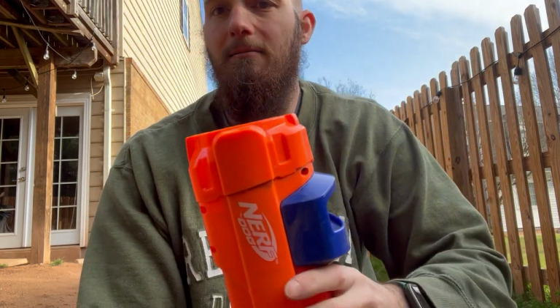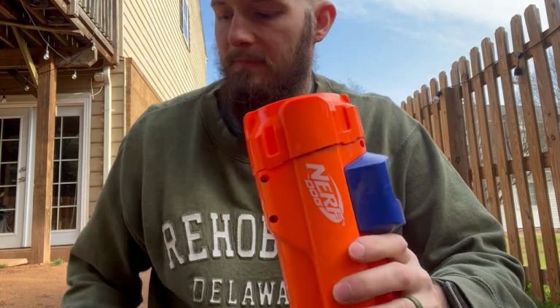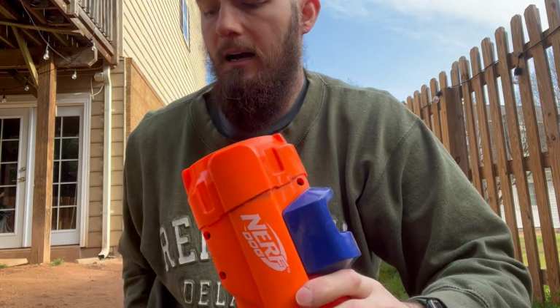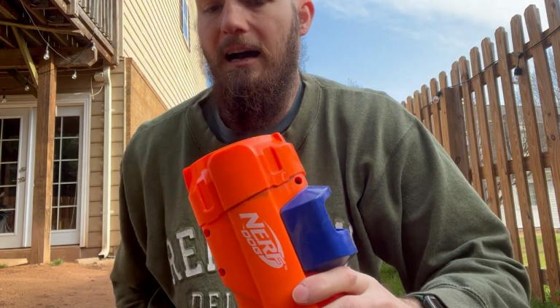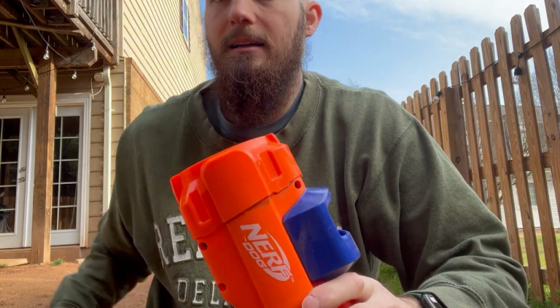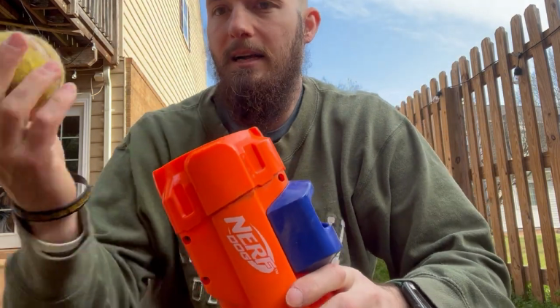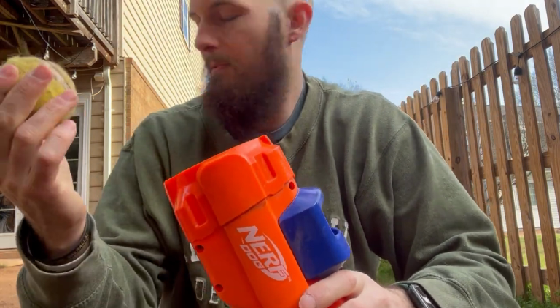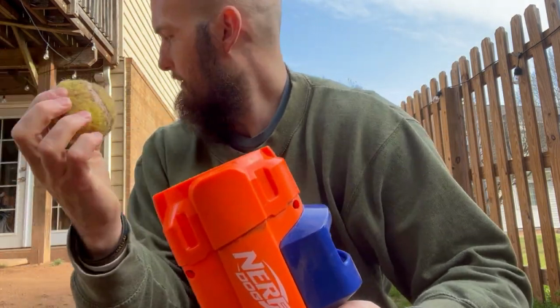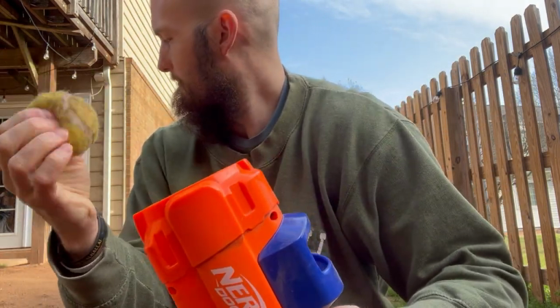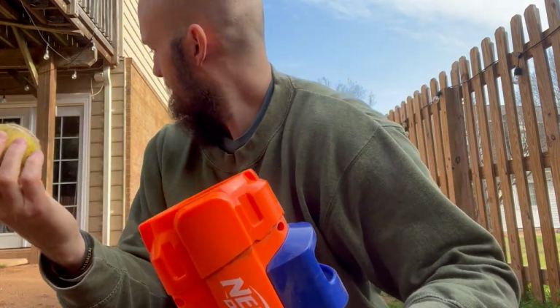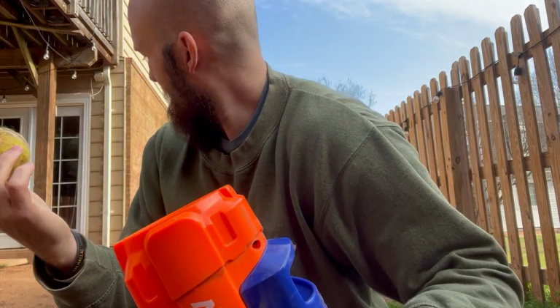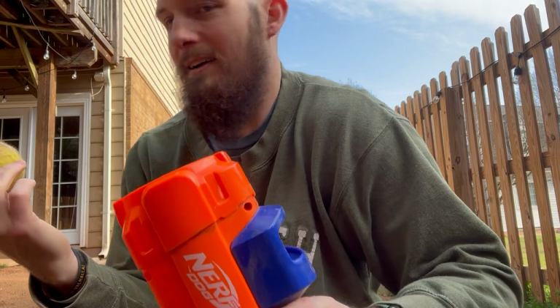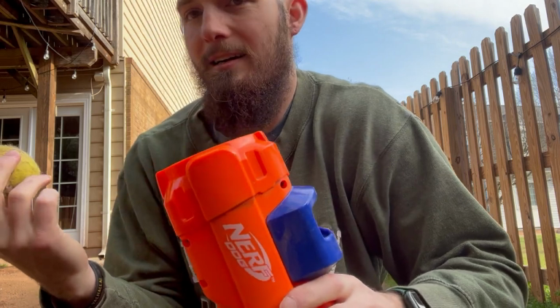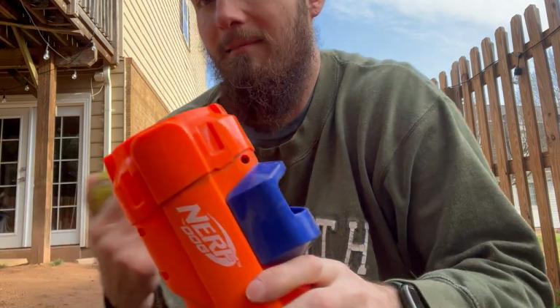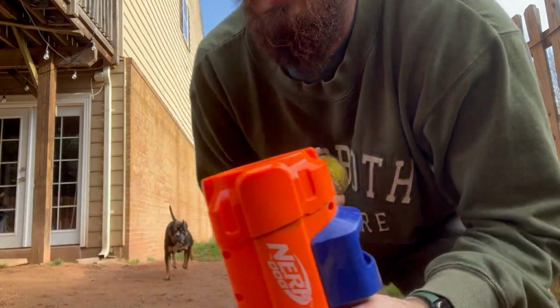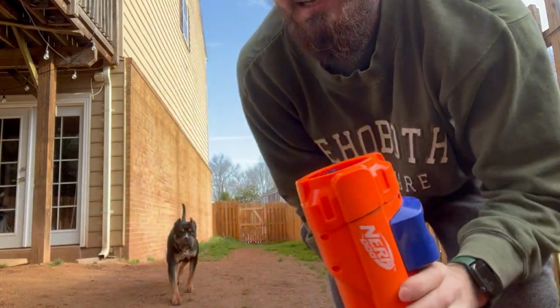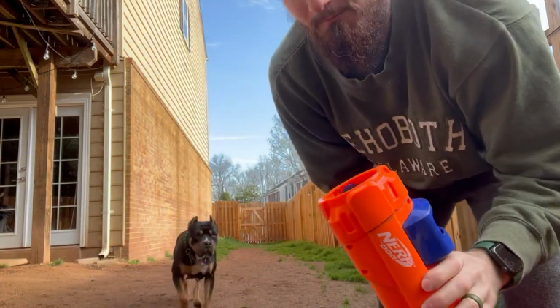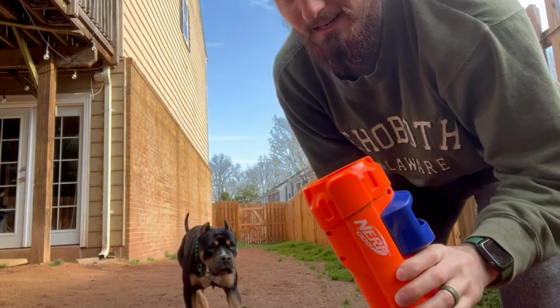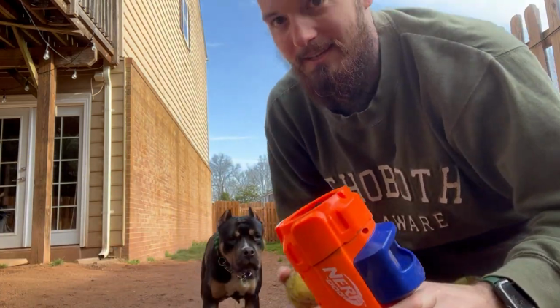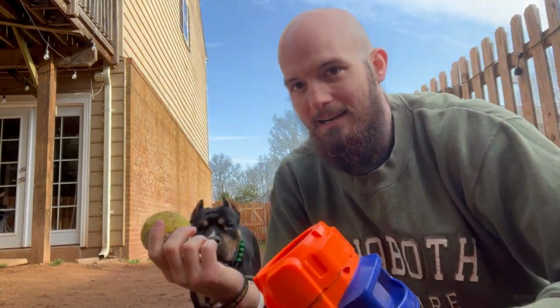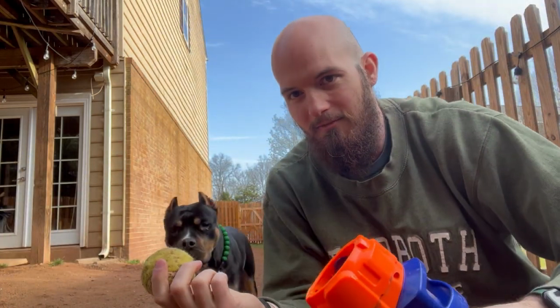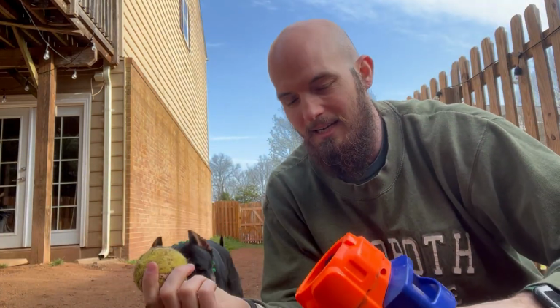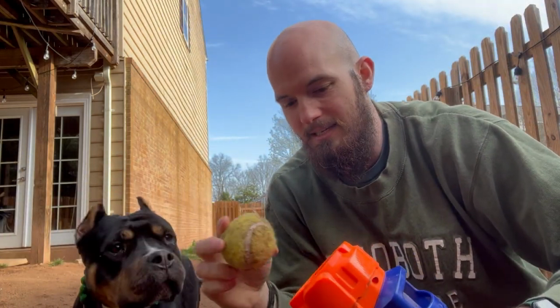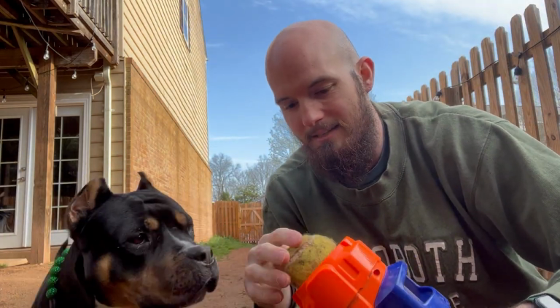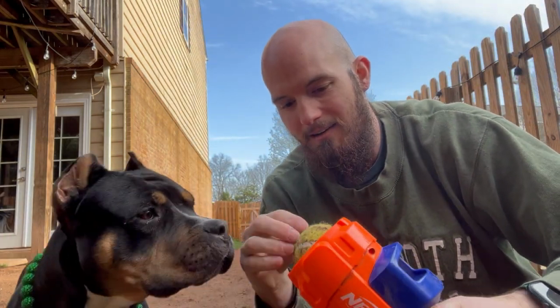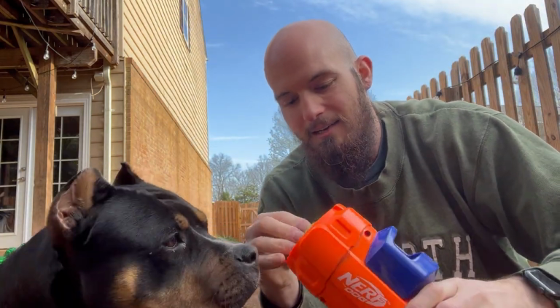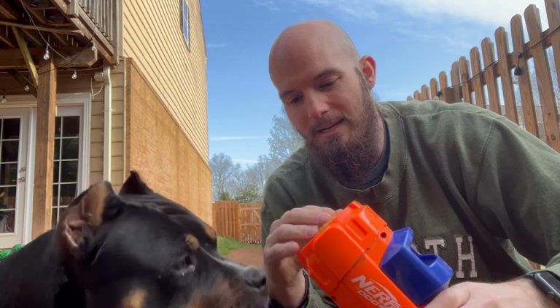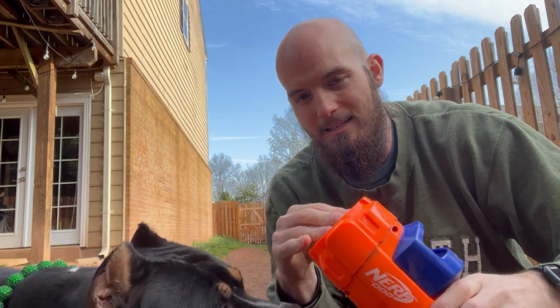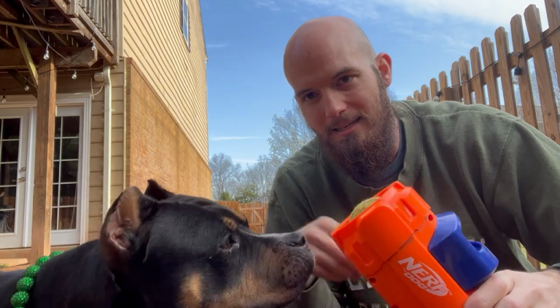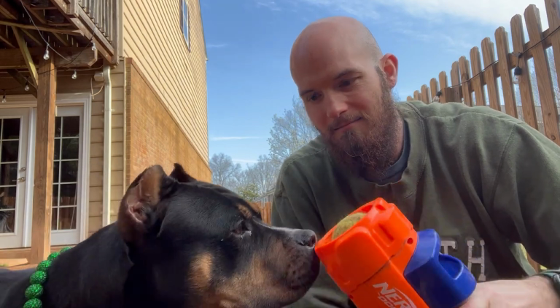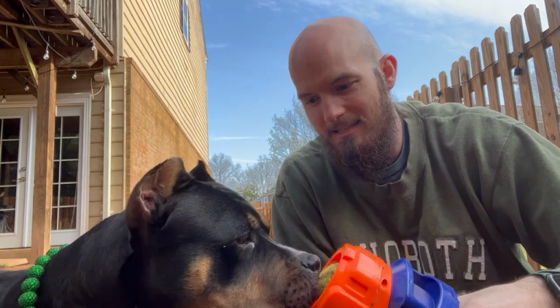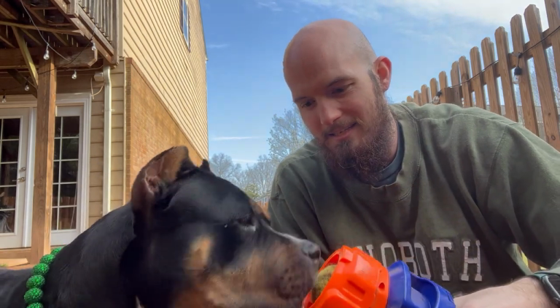So I've got my tennis ball here. Maeve — we got Maeve. This is actually her first time seeing it, so you'll be interested to see what she thinks of this.